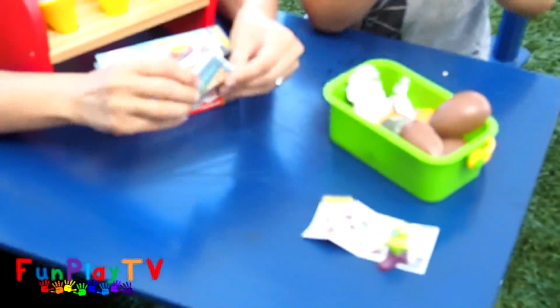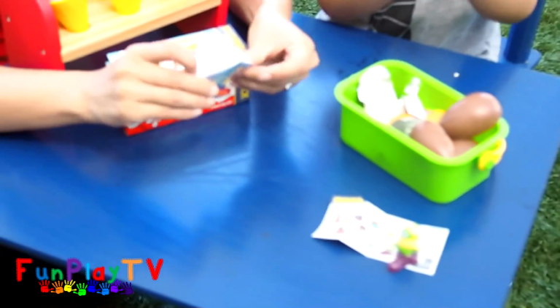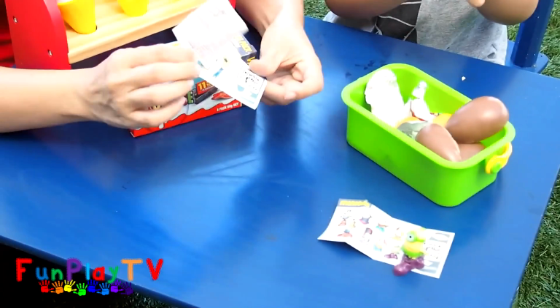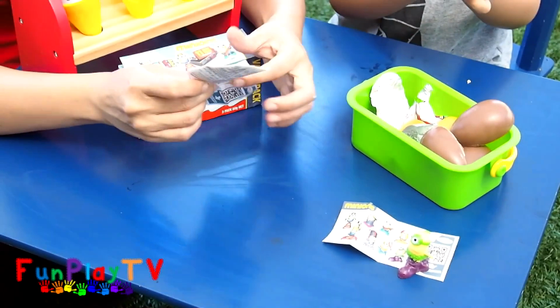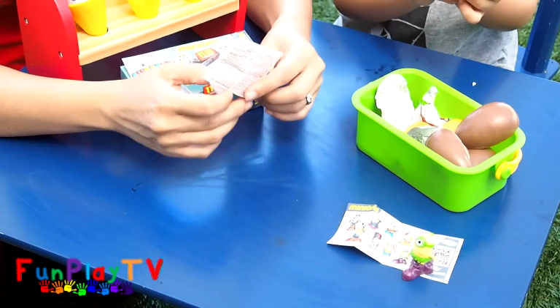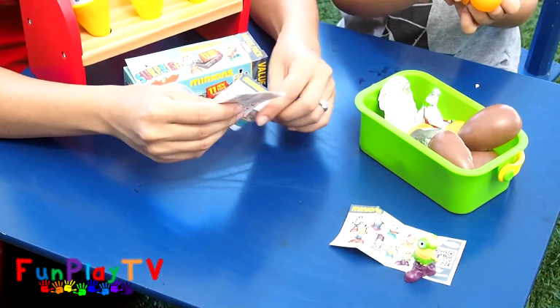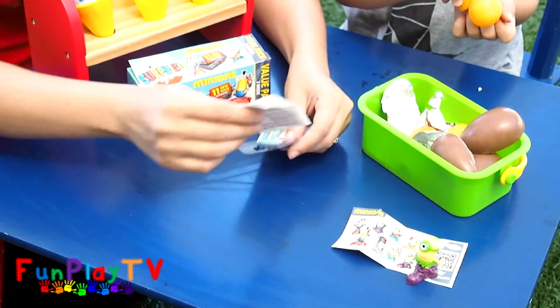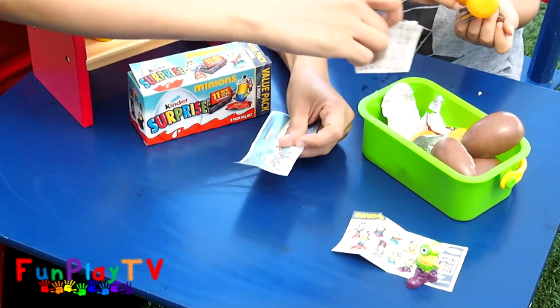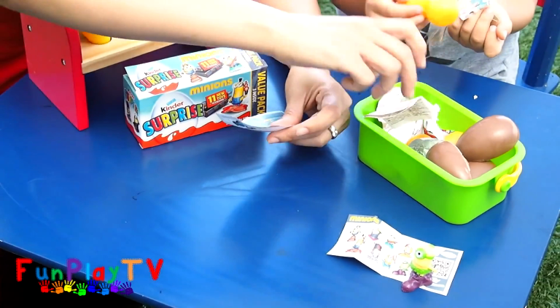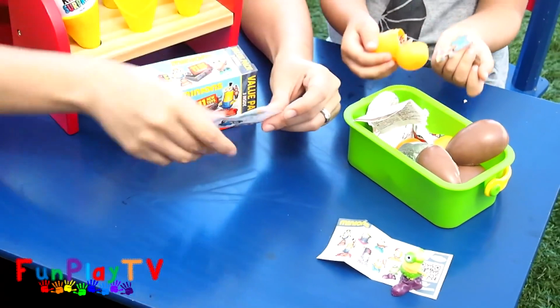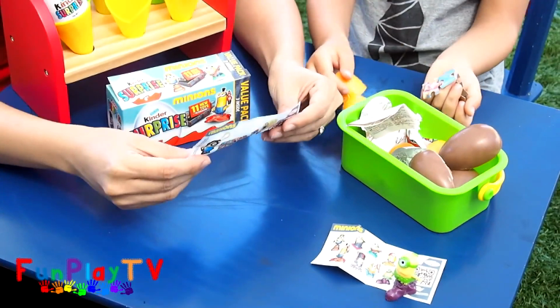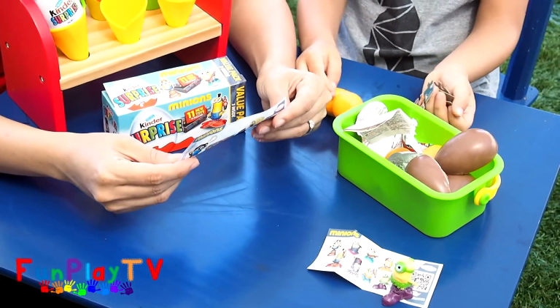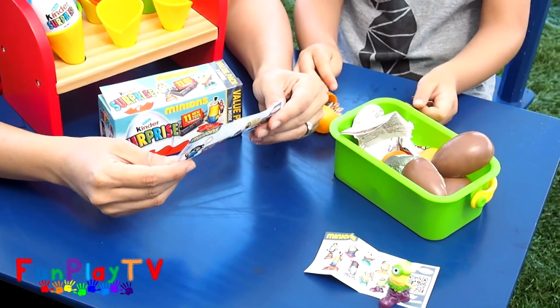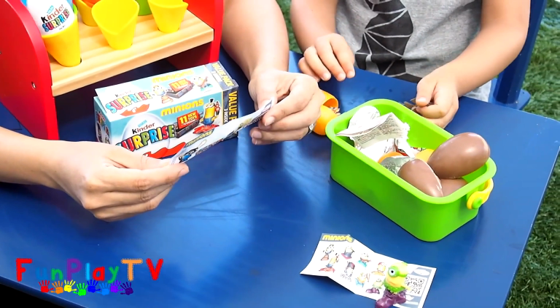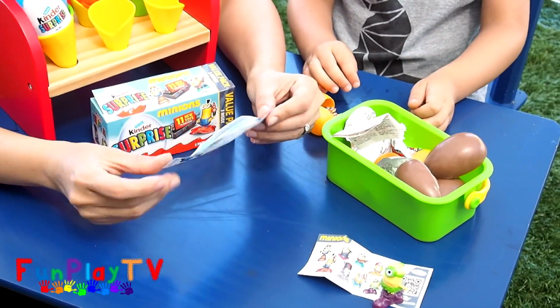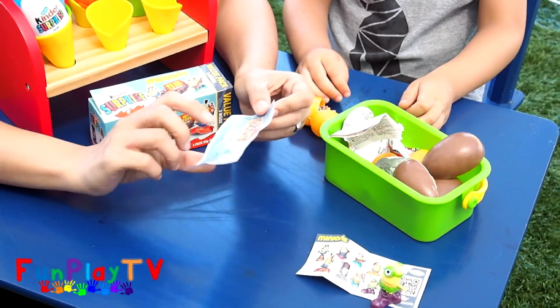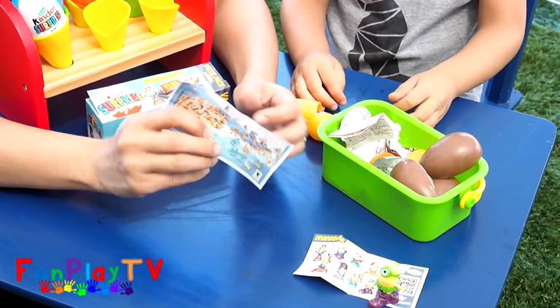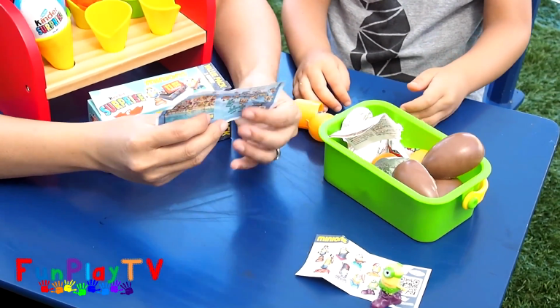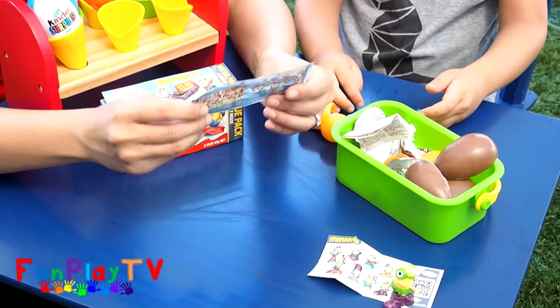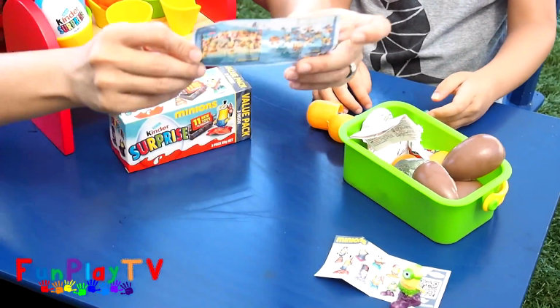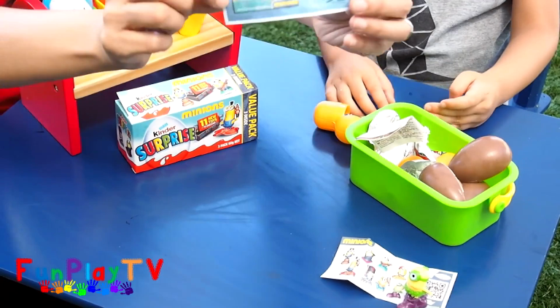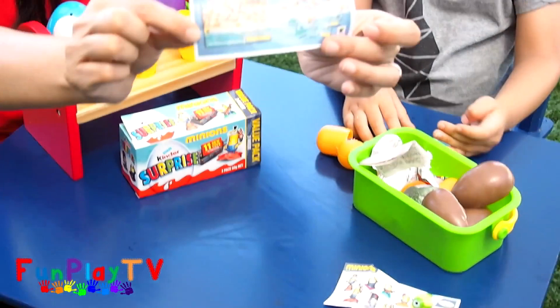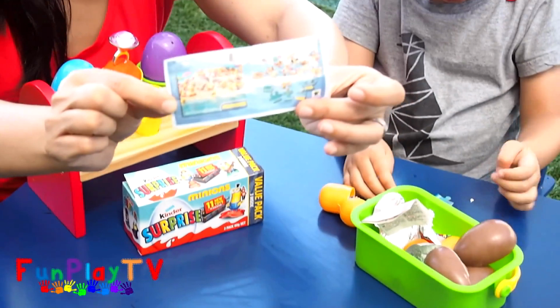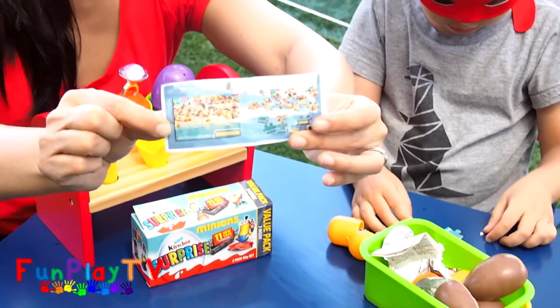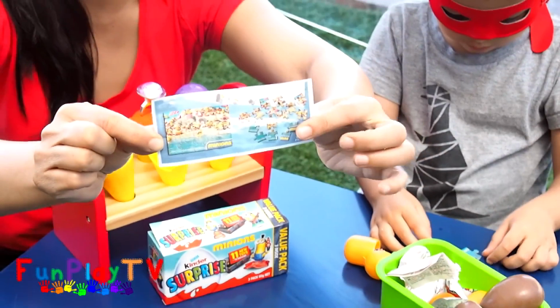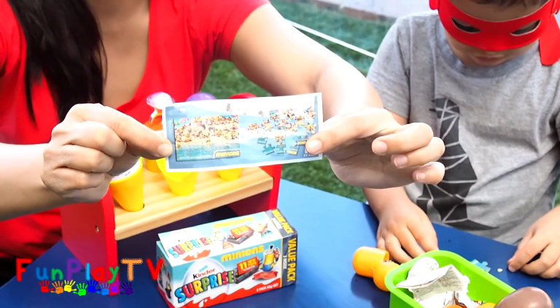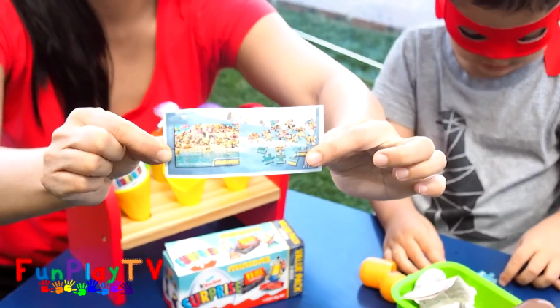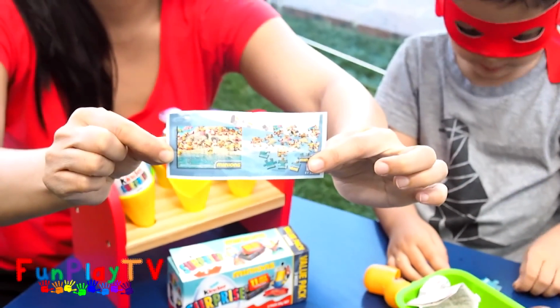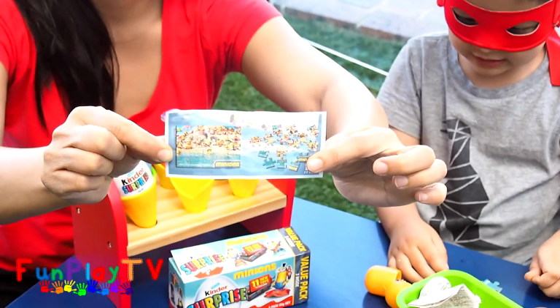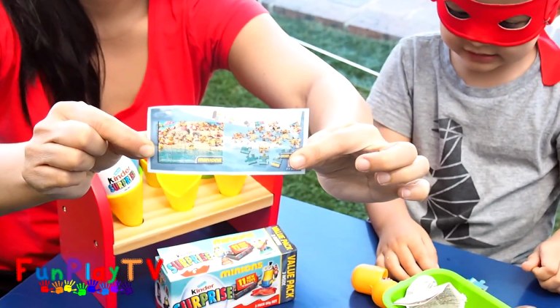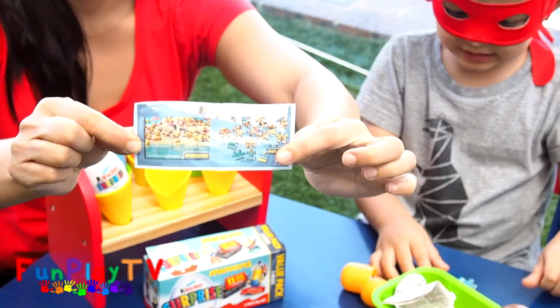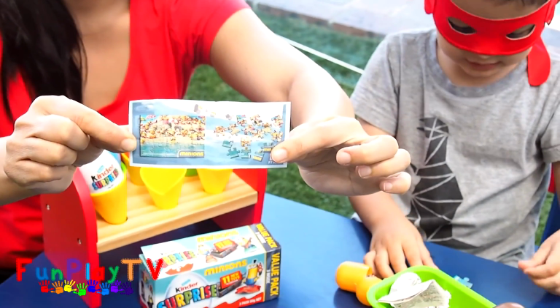We'll just assemble it later. It's a Minion puzzle. We'll just assemble this later.